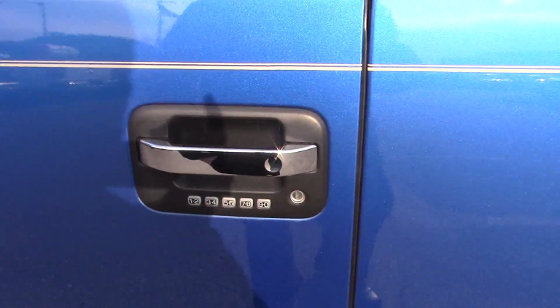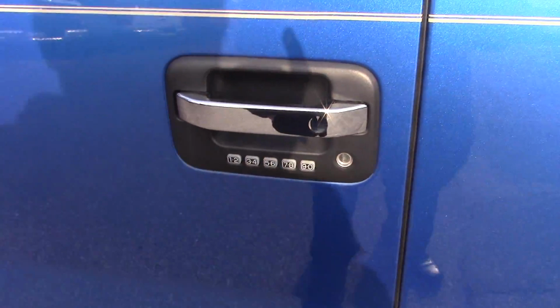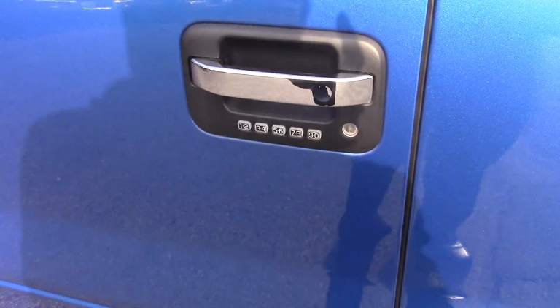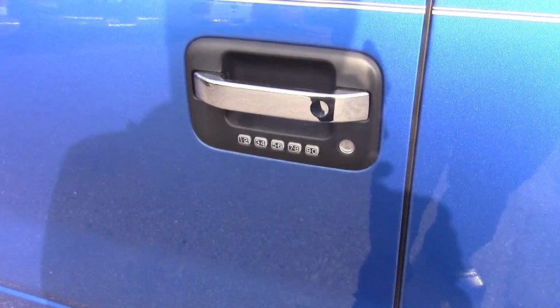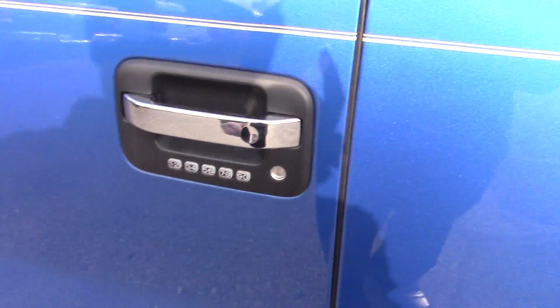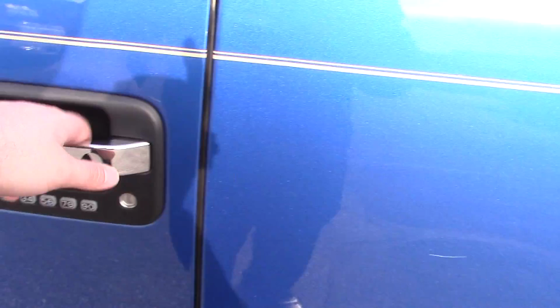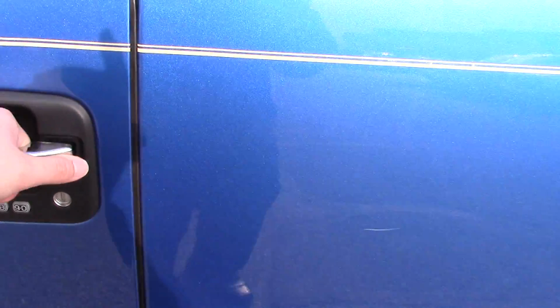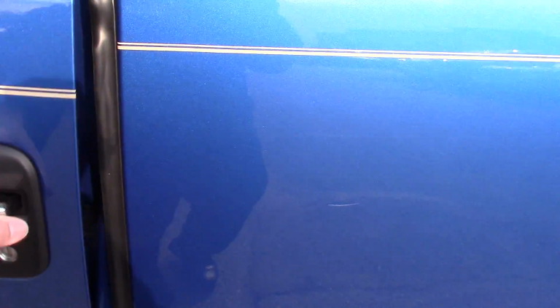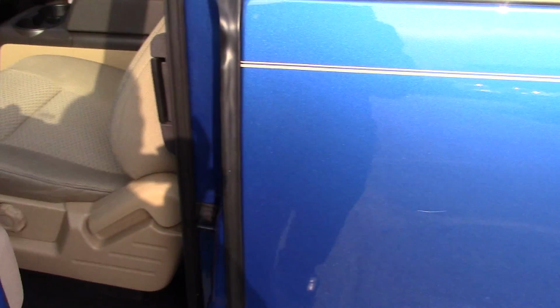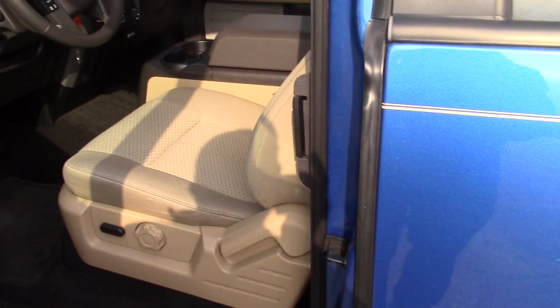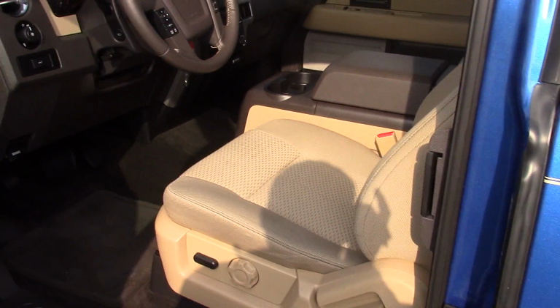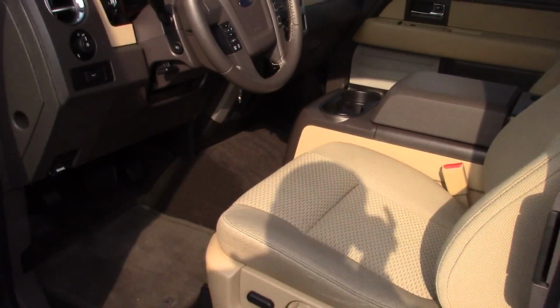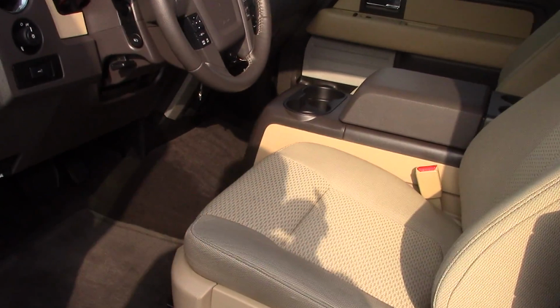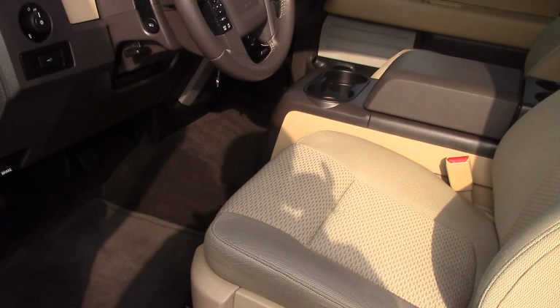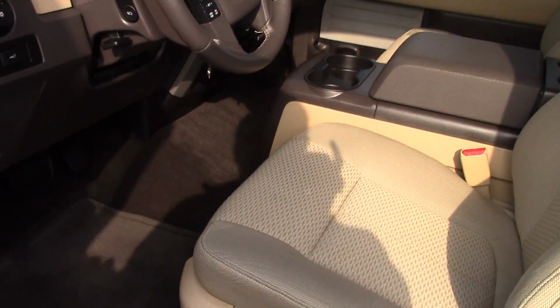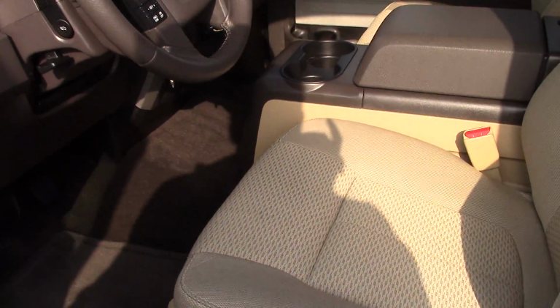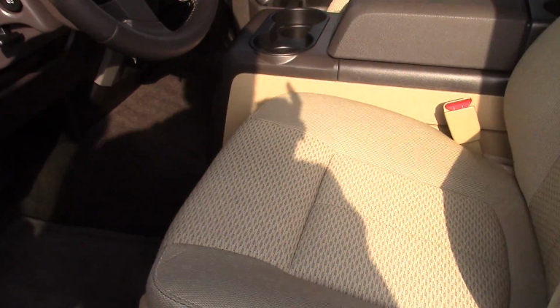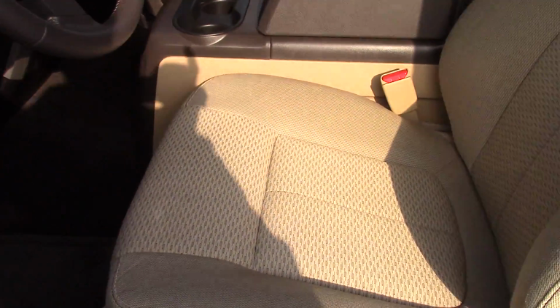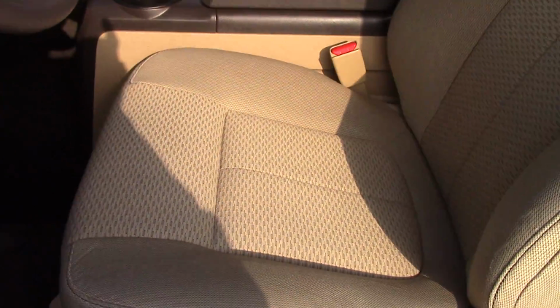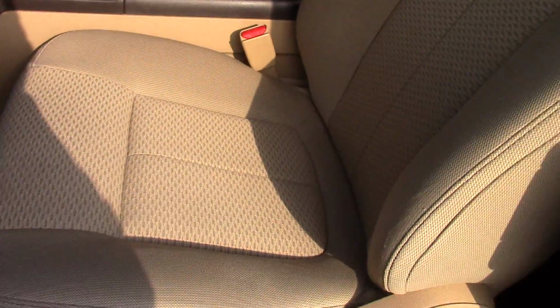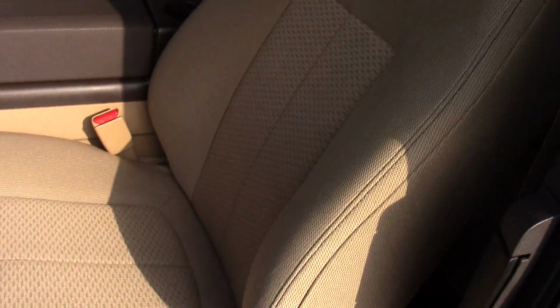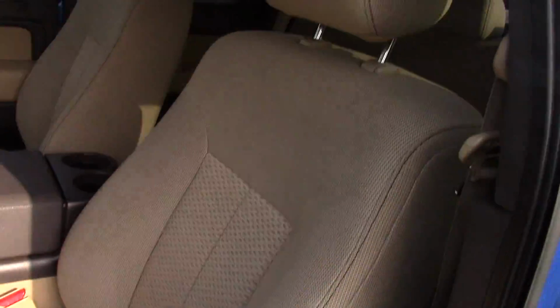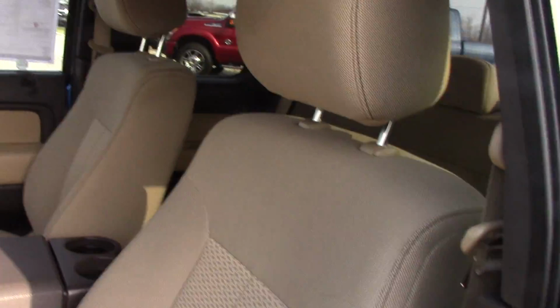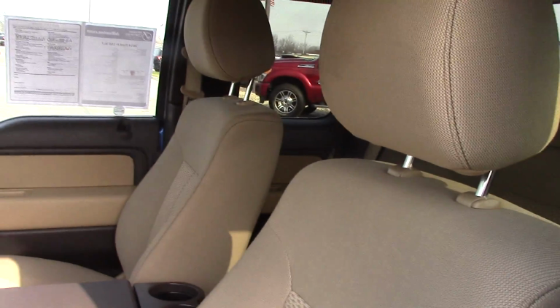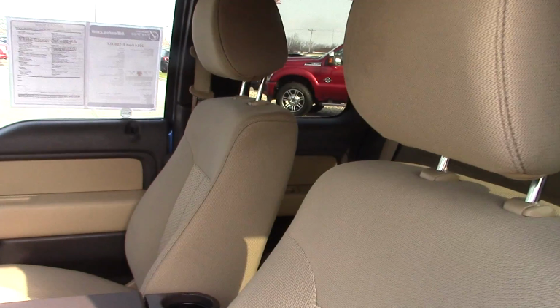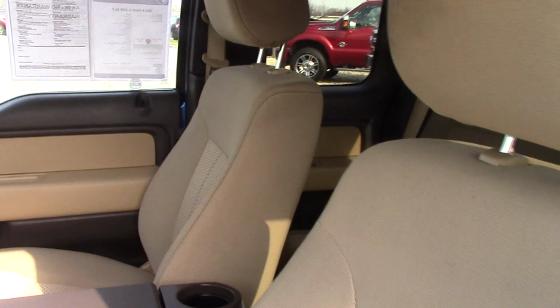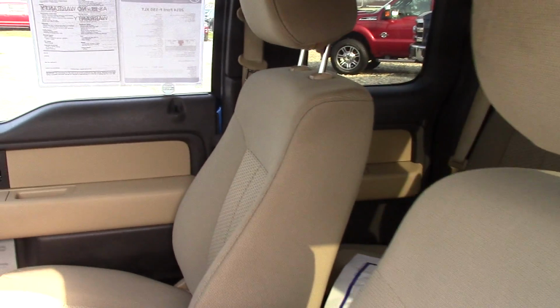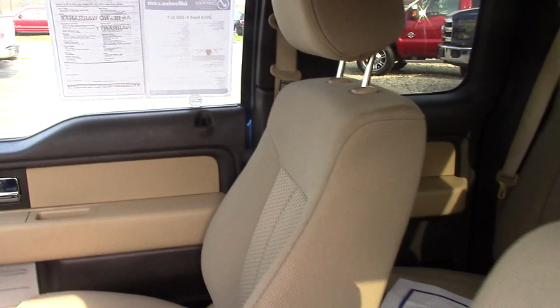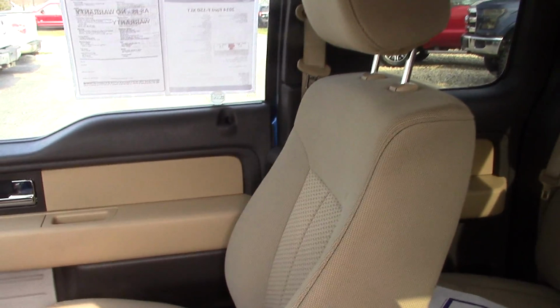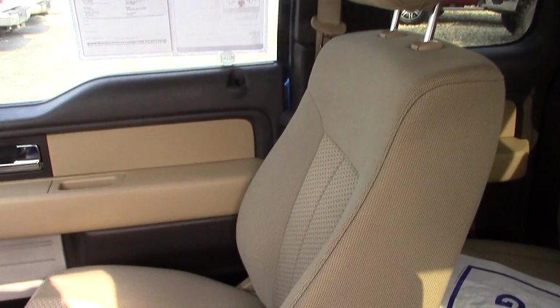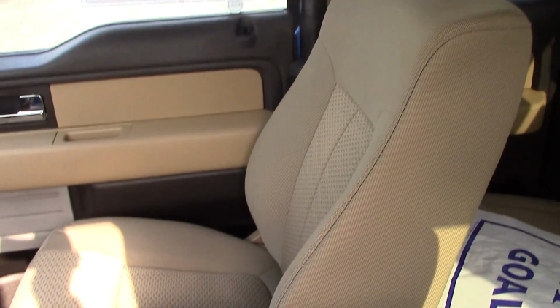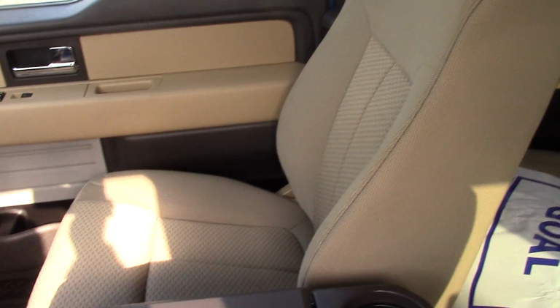You've got the door key code on the driver's side door. On the inside, this is the XLT trim level, so you have the cloth interior. This has the camel interior, and the interior is in really great shape.